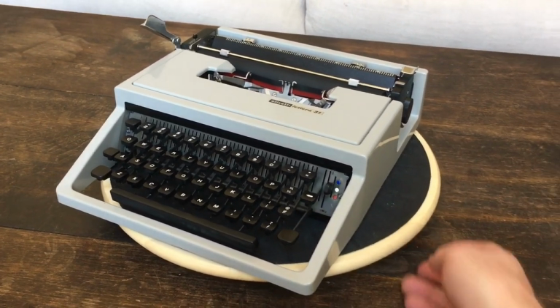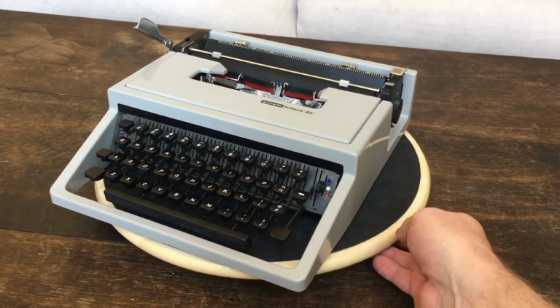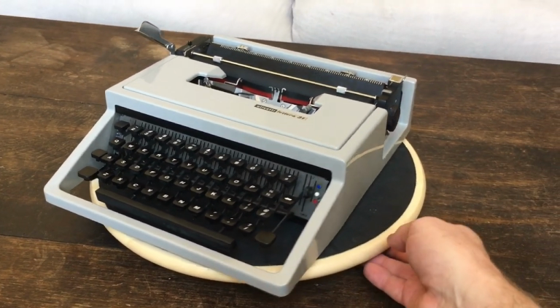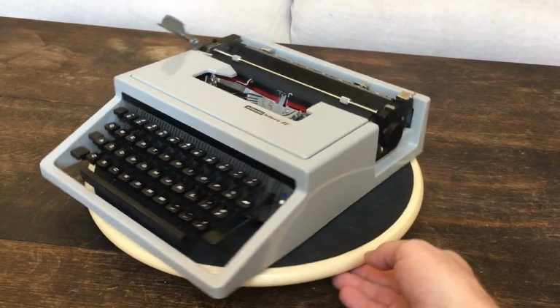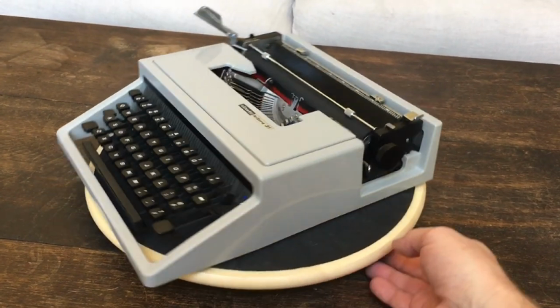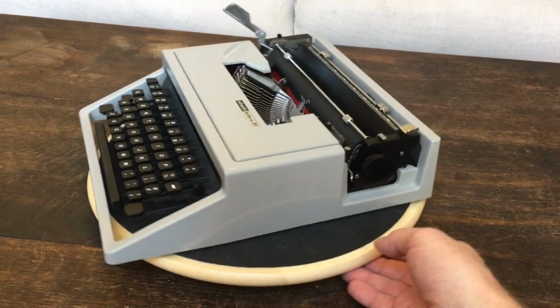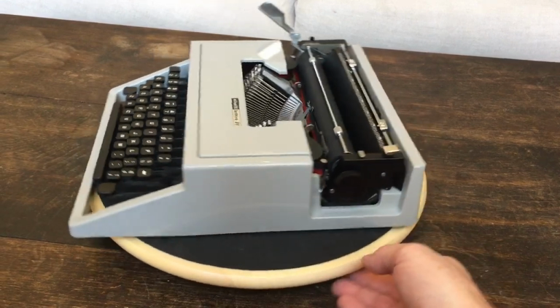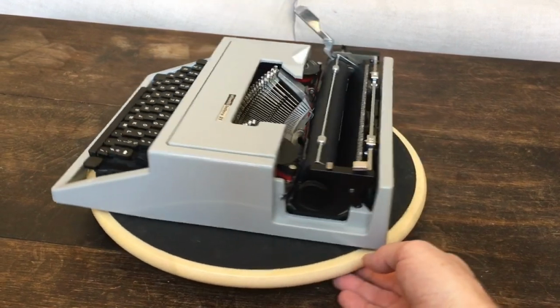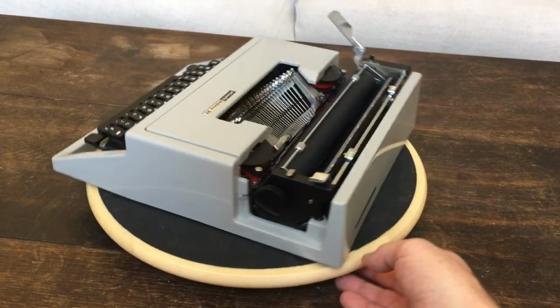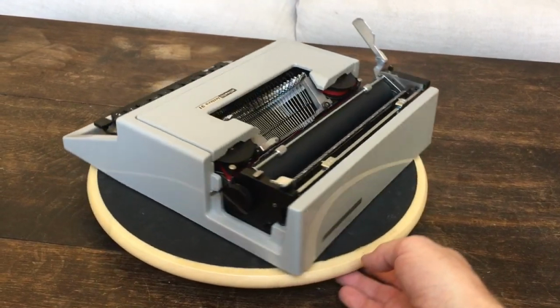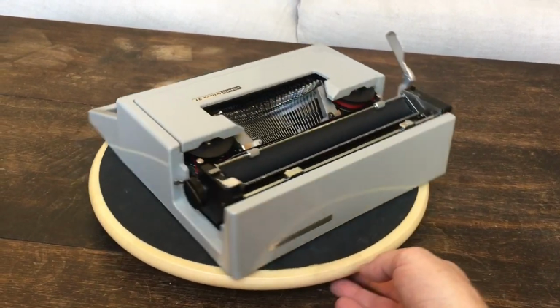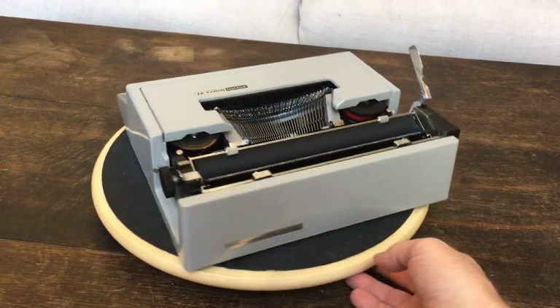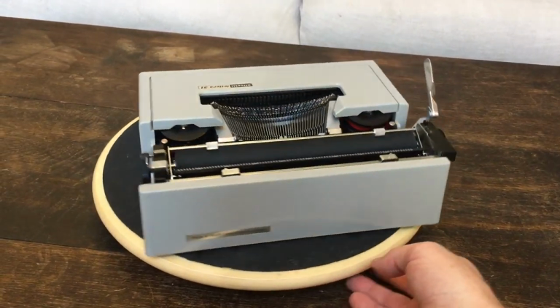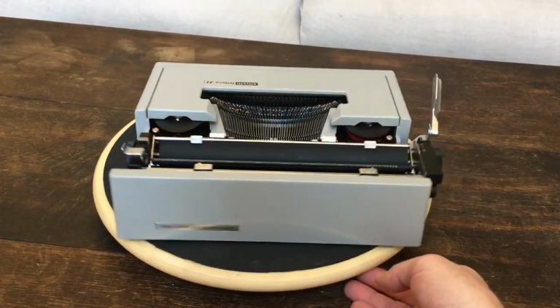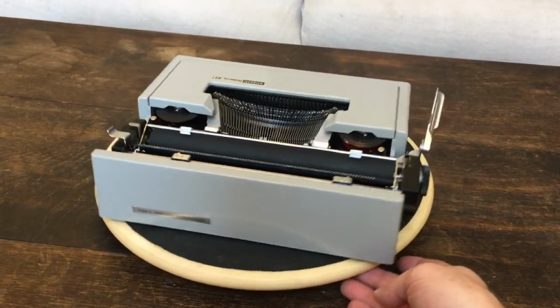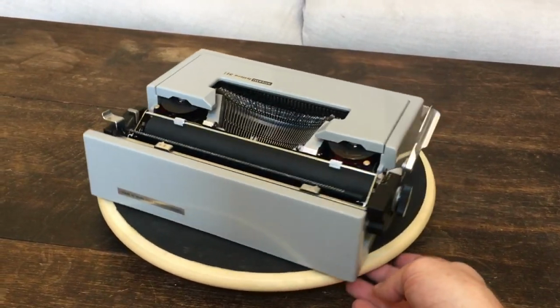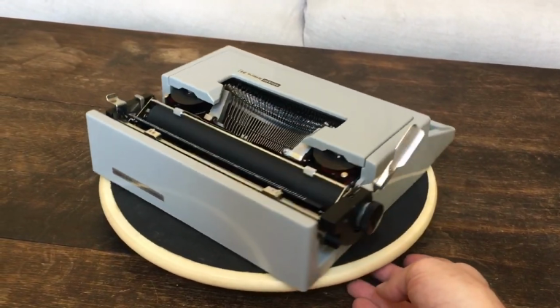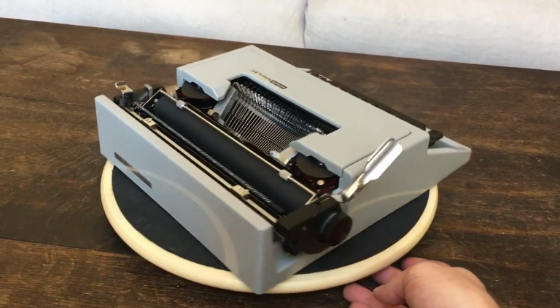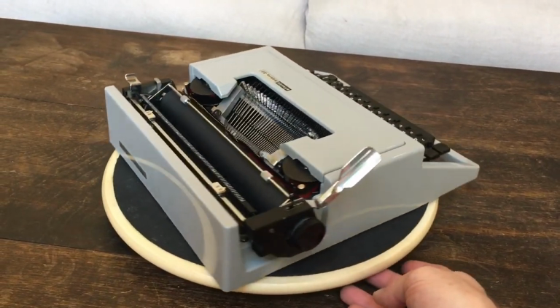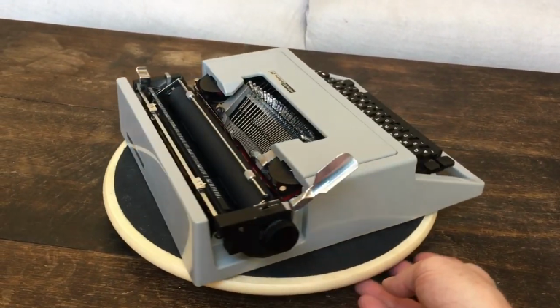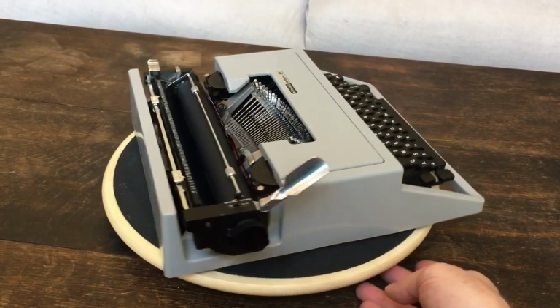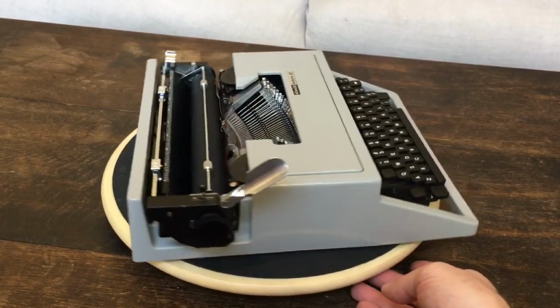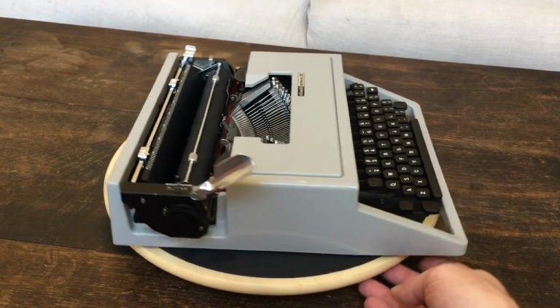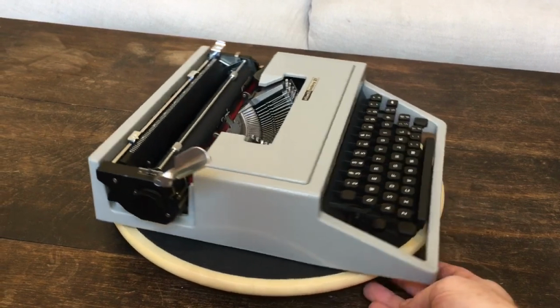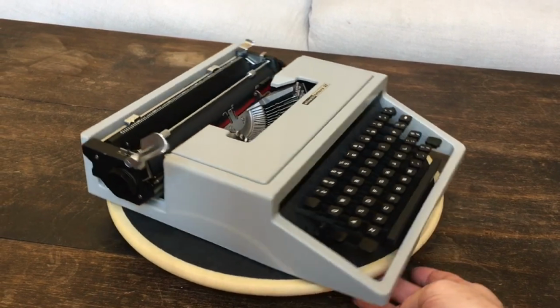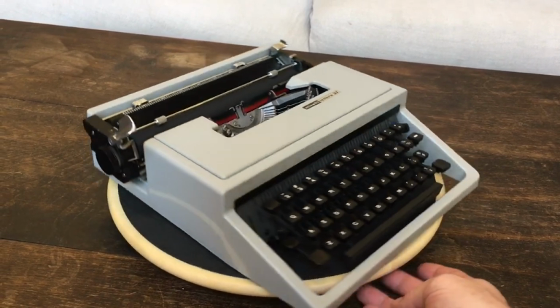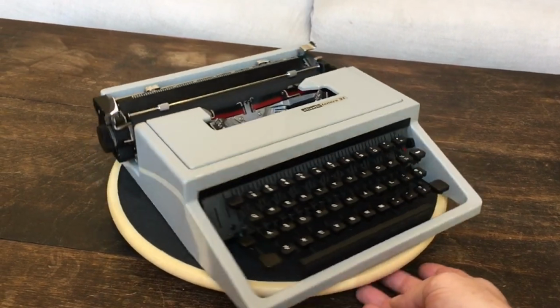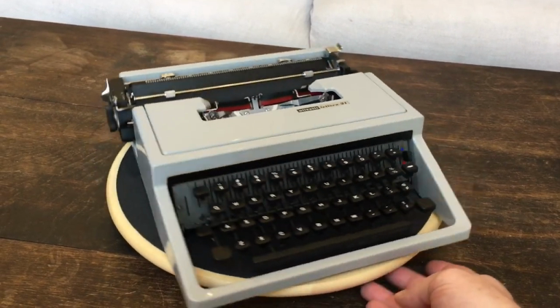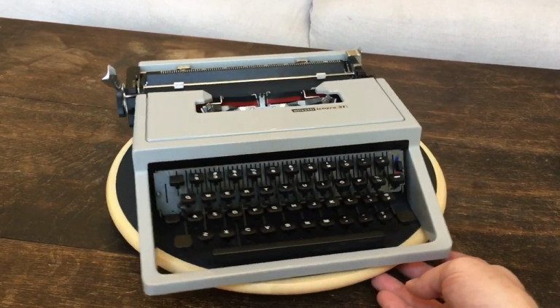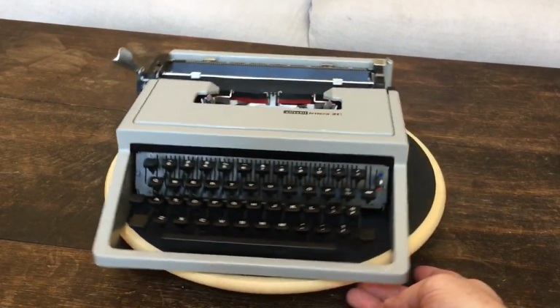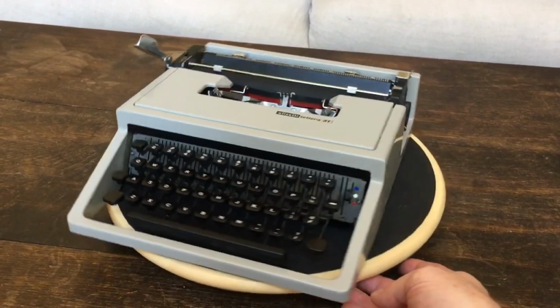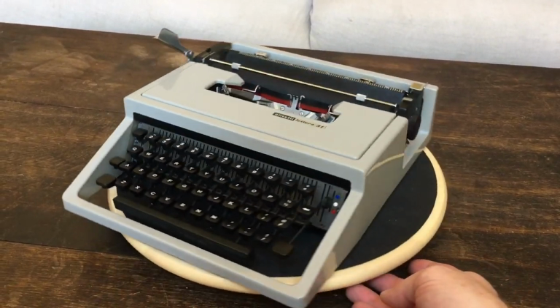I picked this machine up at a garage sale with two other machines. All three were in good shape. This one especially was pretty clean on the outside and the inside.